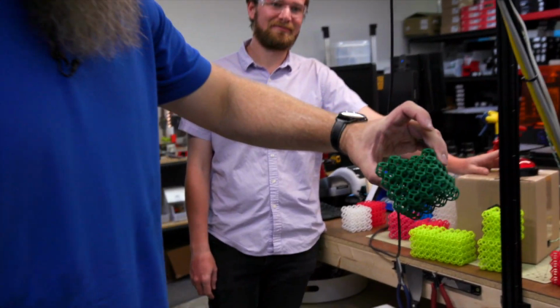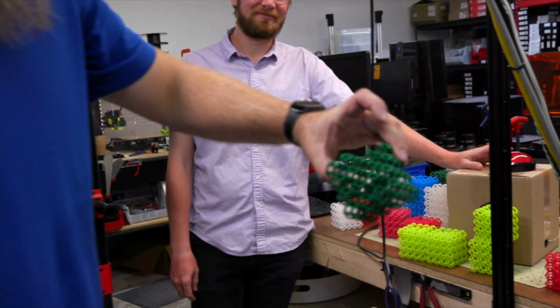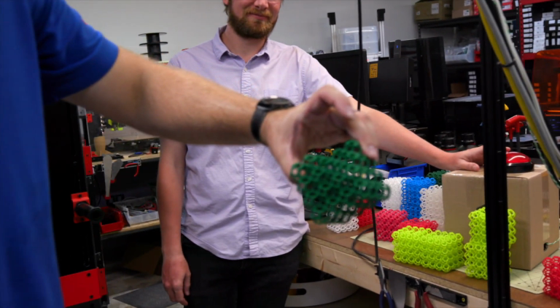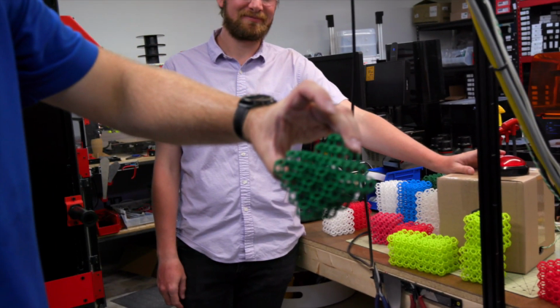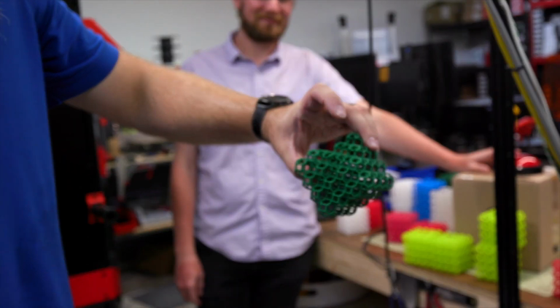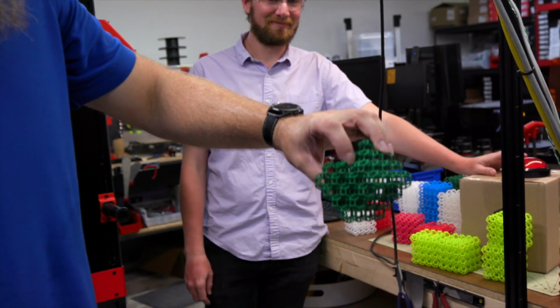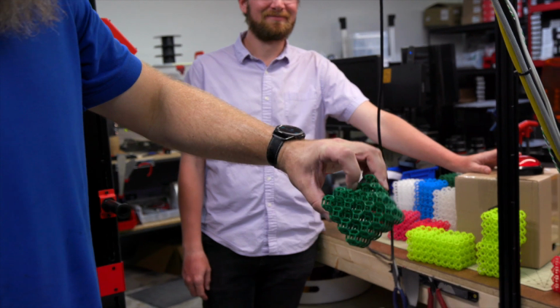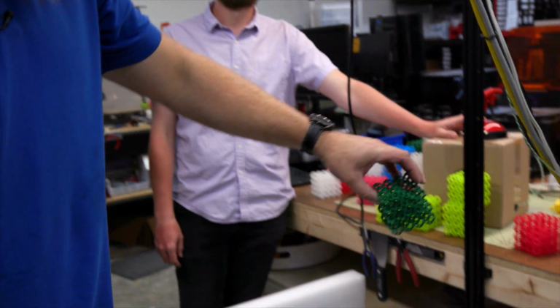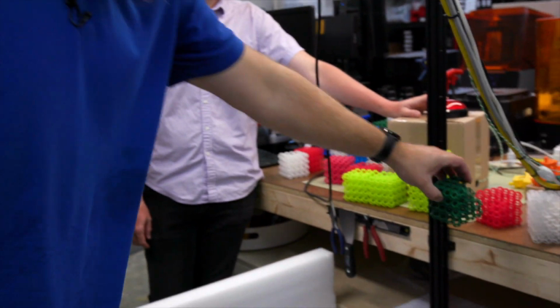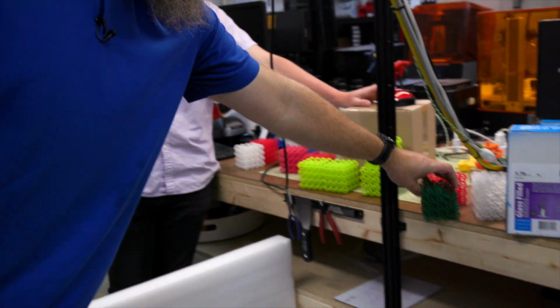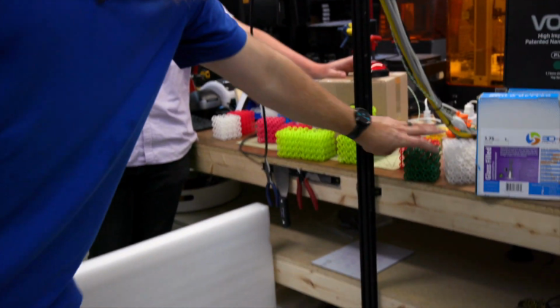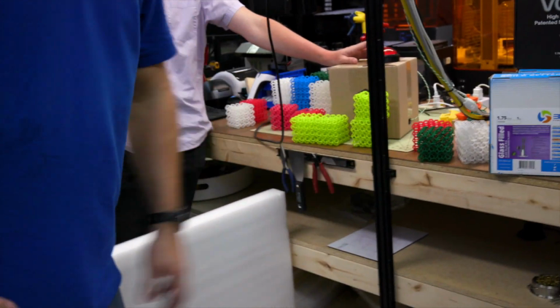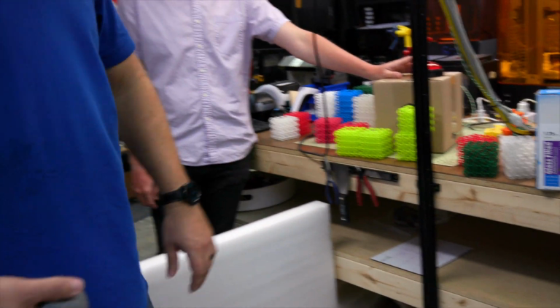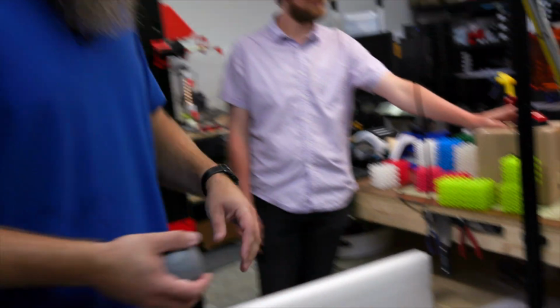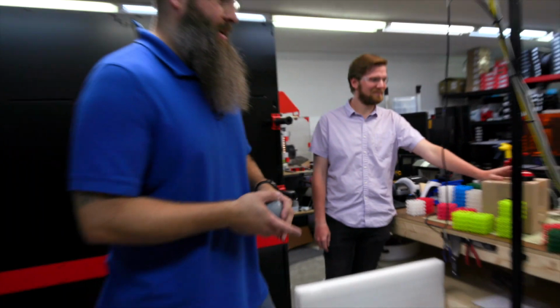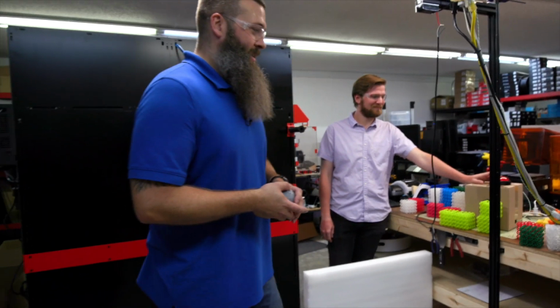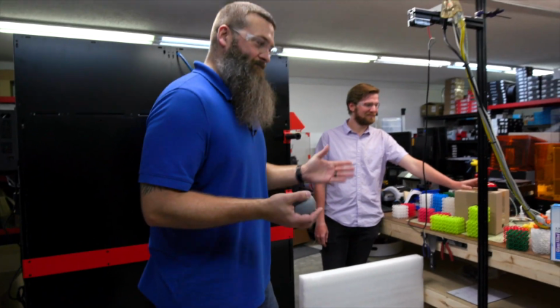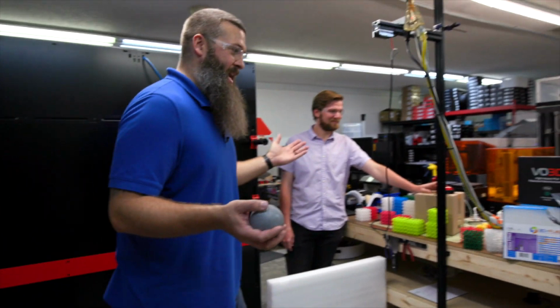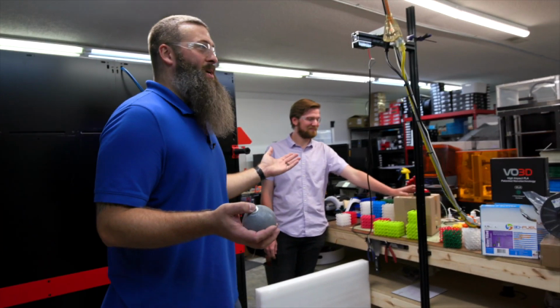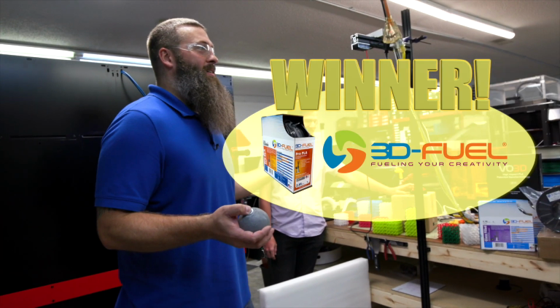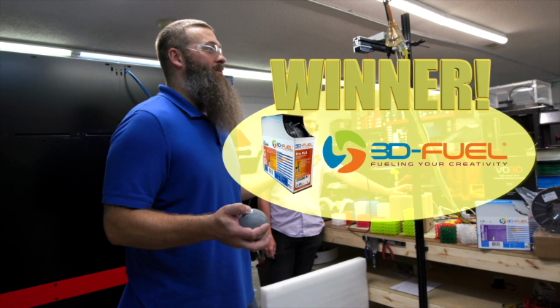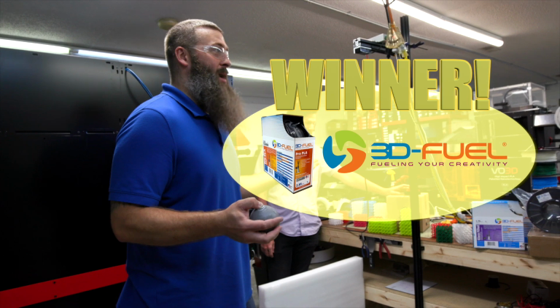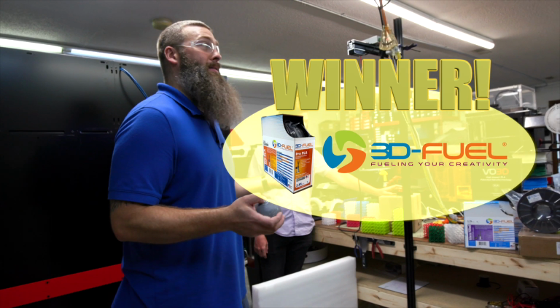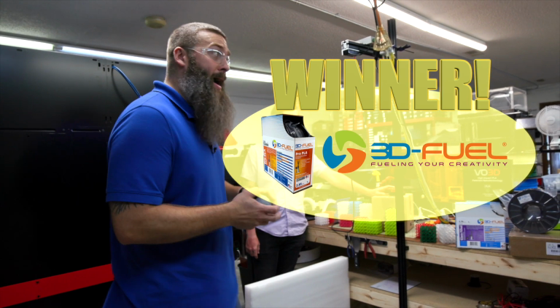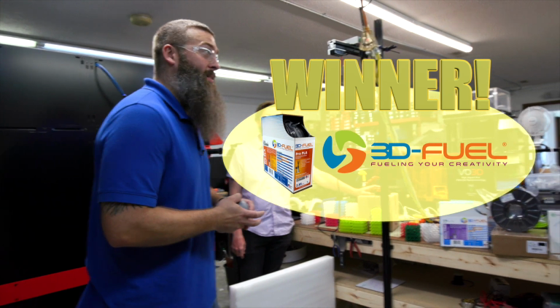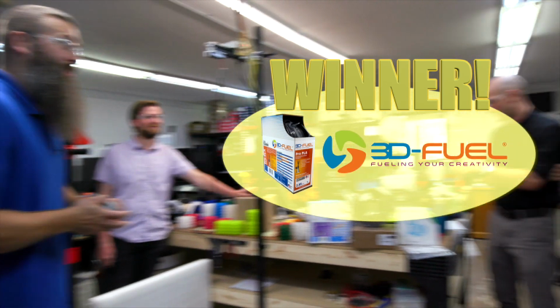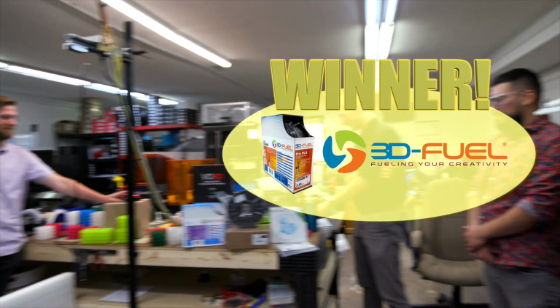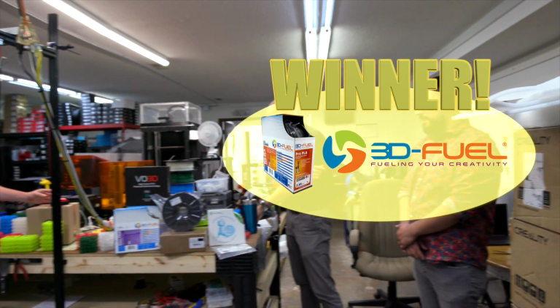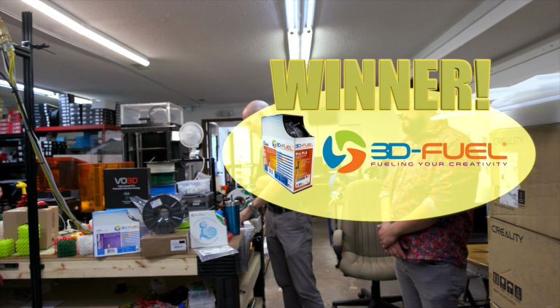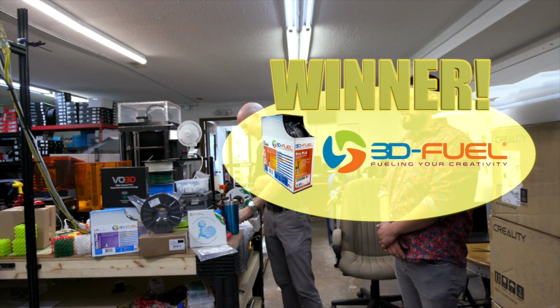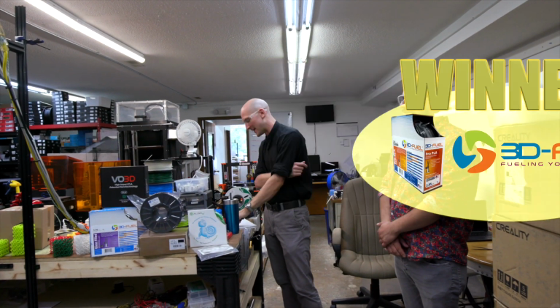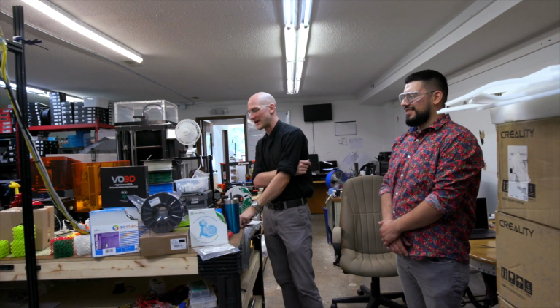I think it's definitive. 3D Fuel Pro PLA — that's our winner. Yeah, by a lot.